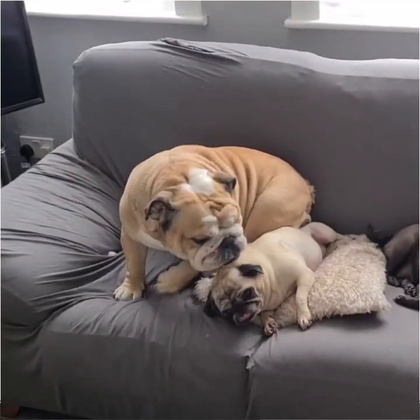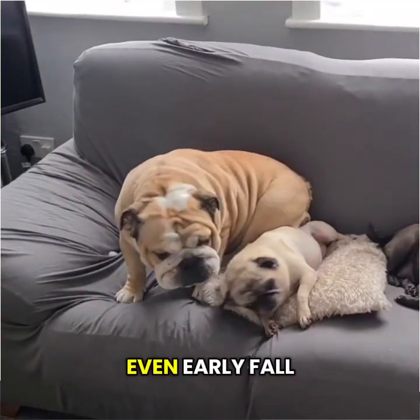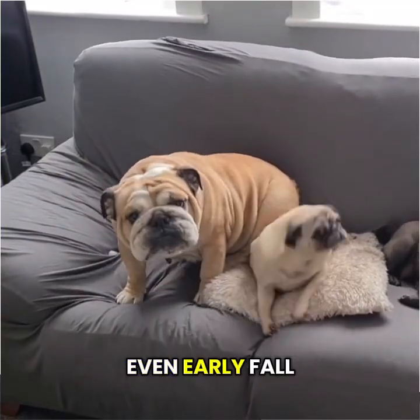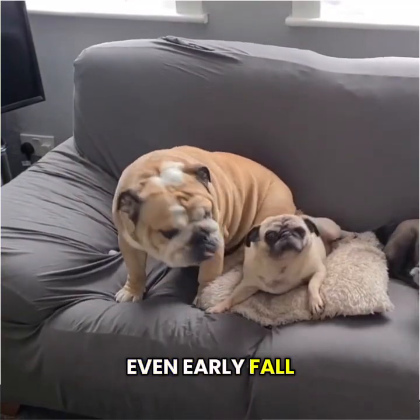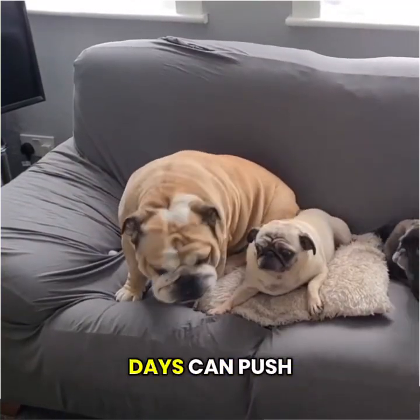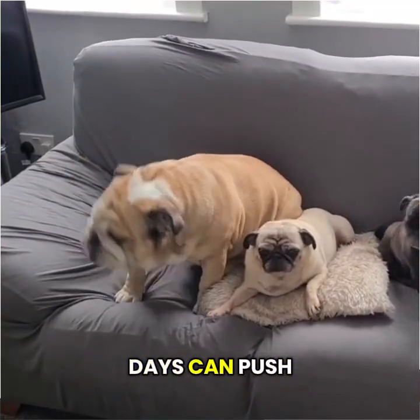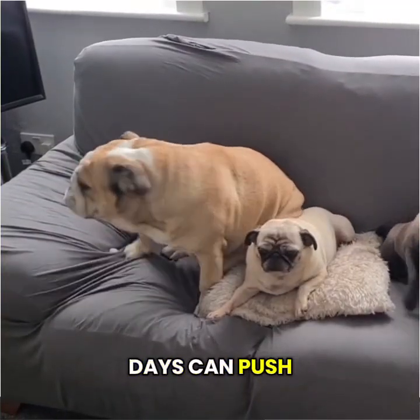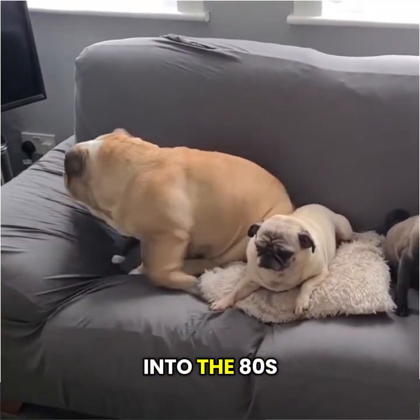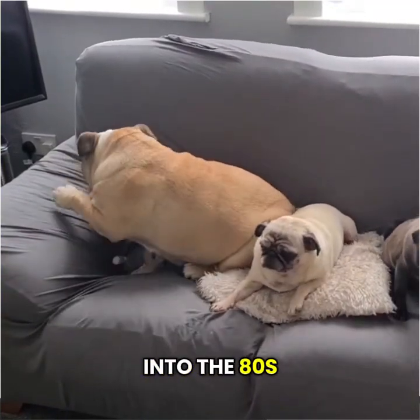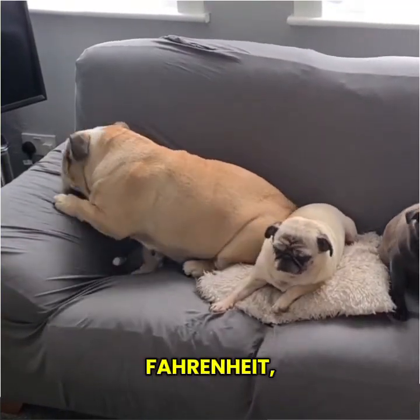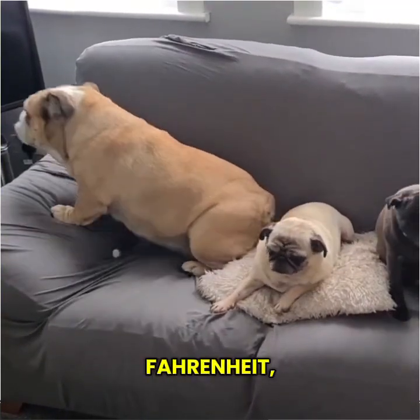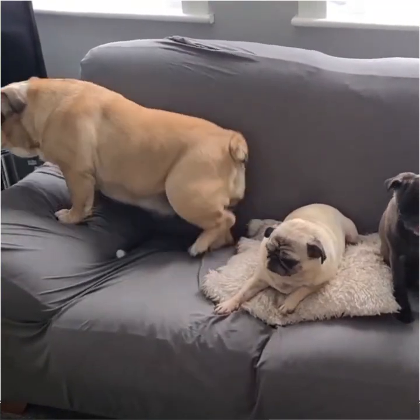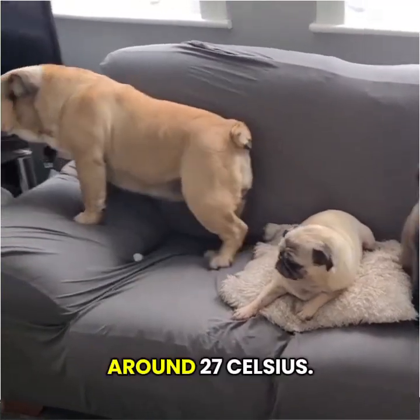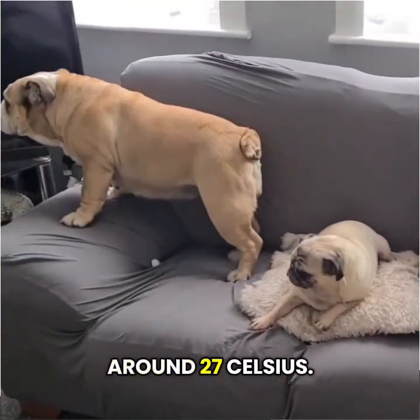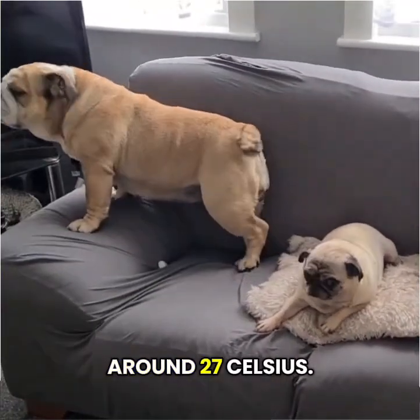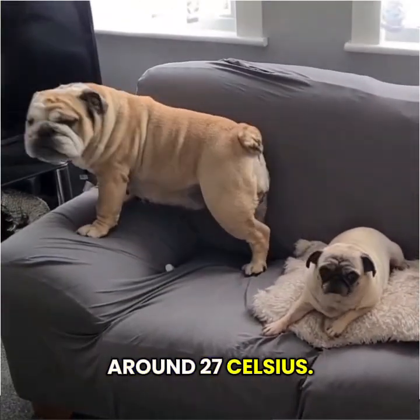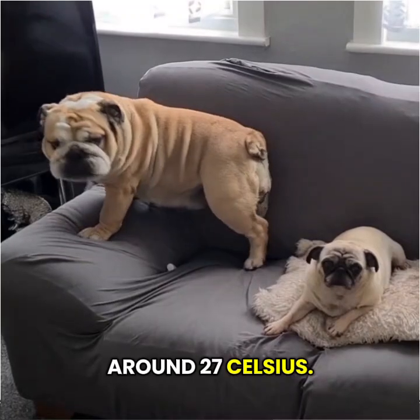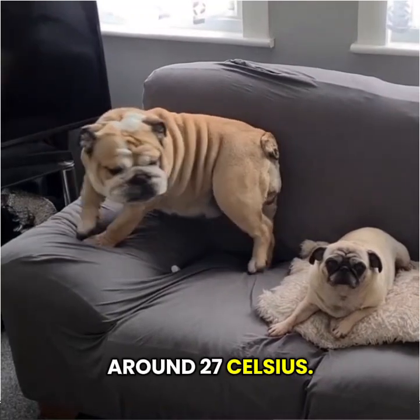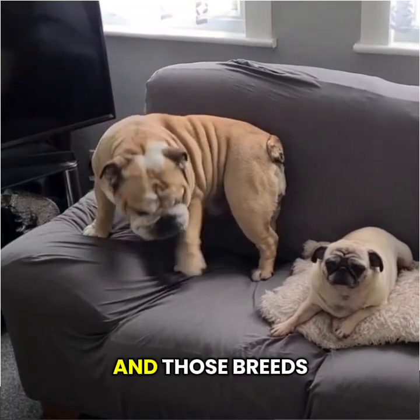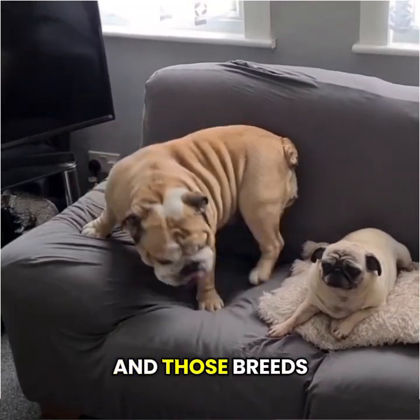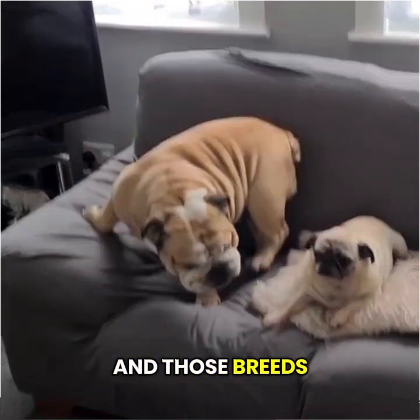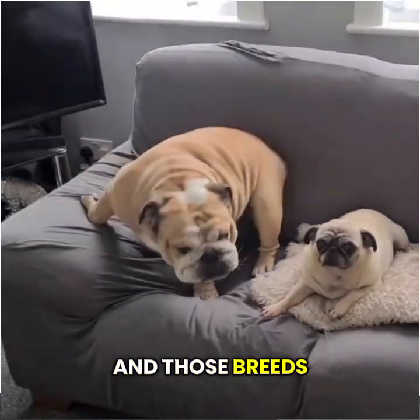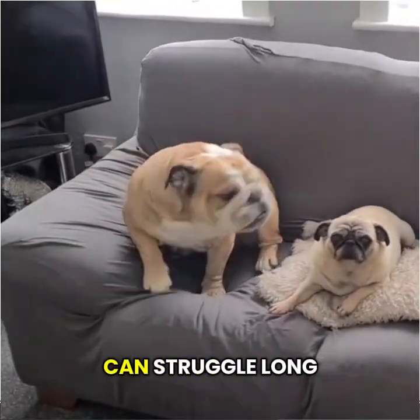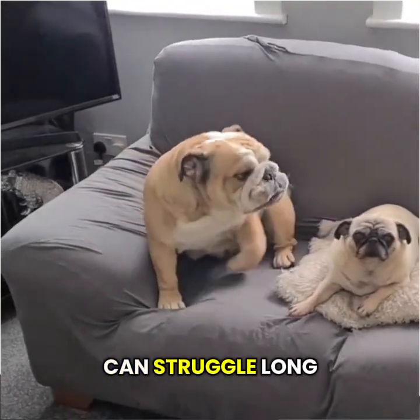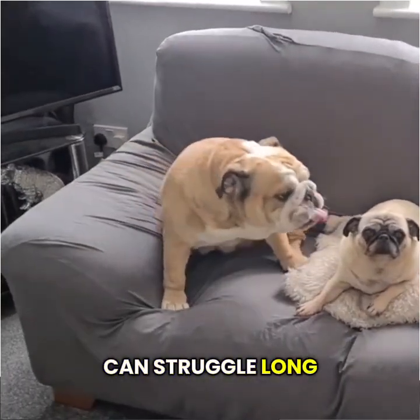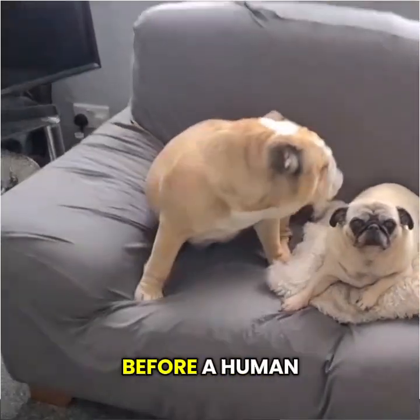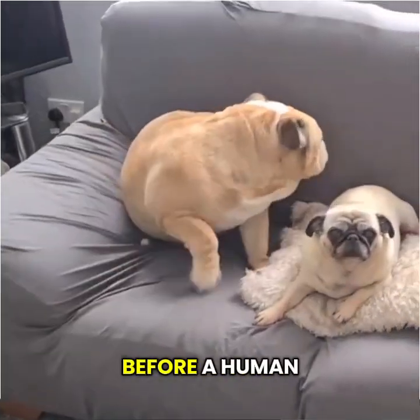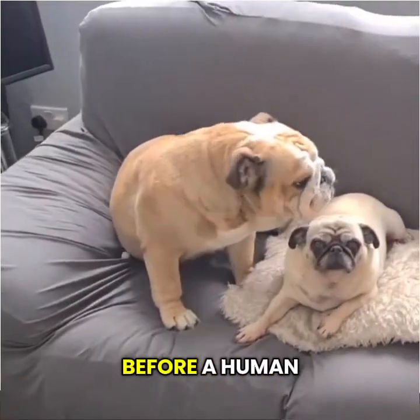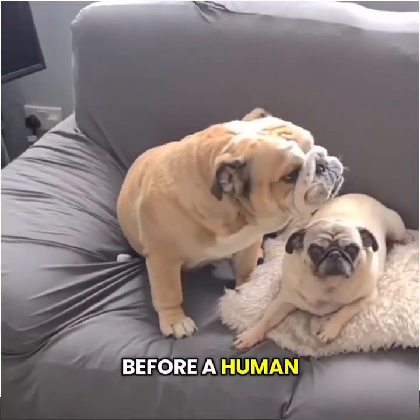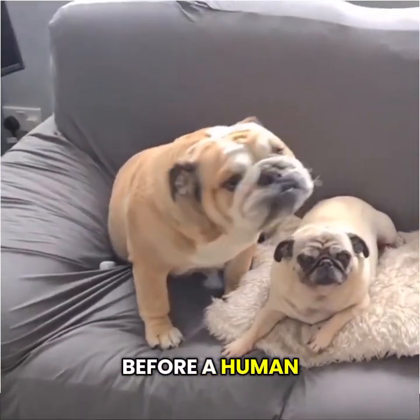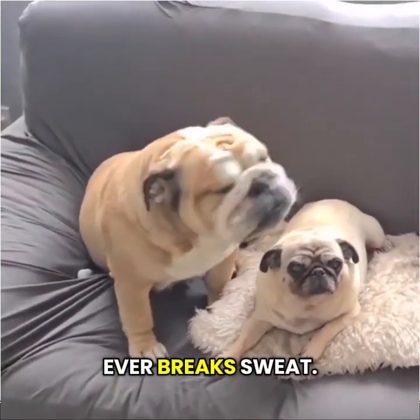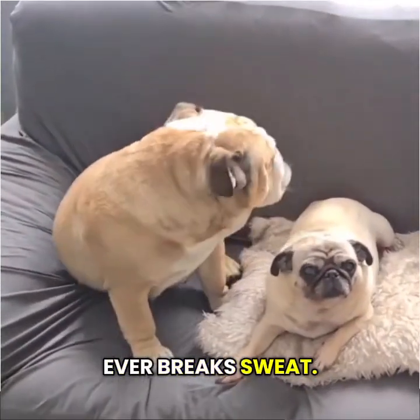Even early fall days can push into the 80s Fahrenheit, around 27 Celsius, and those breeds can struggle long before a human ever breaks a sweat.